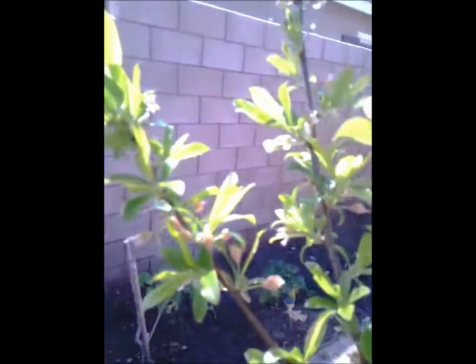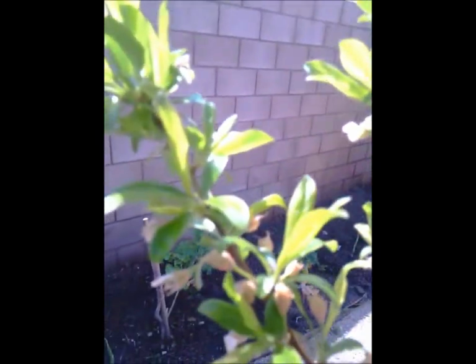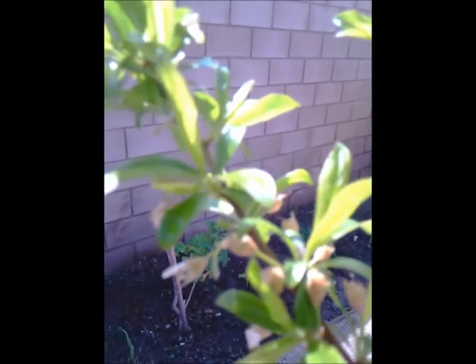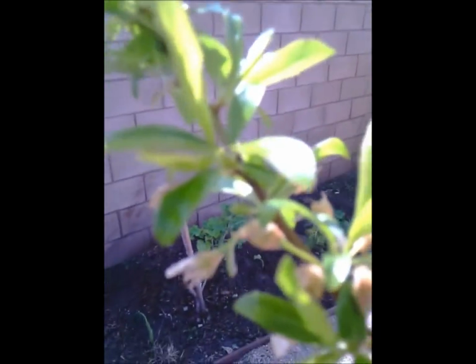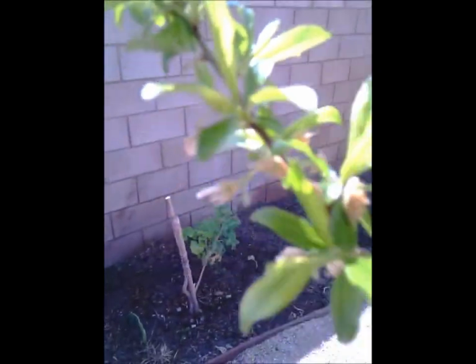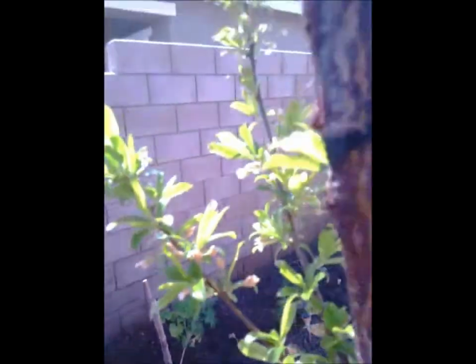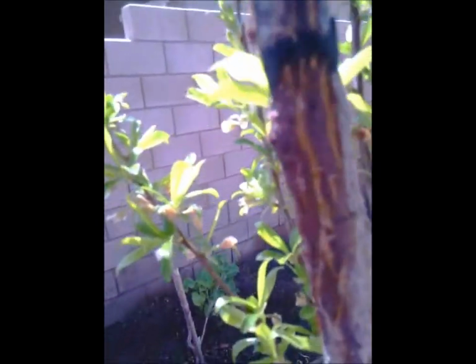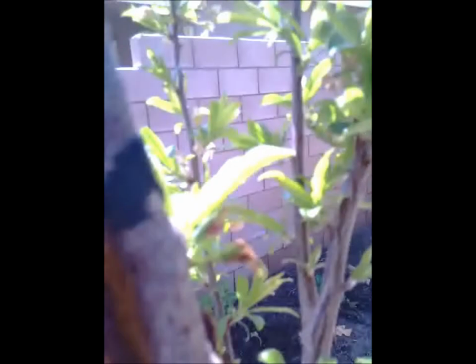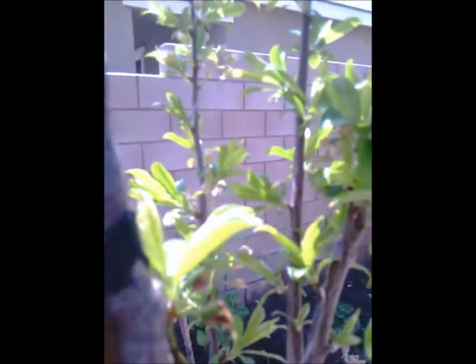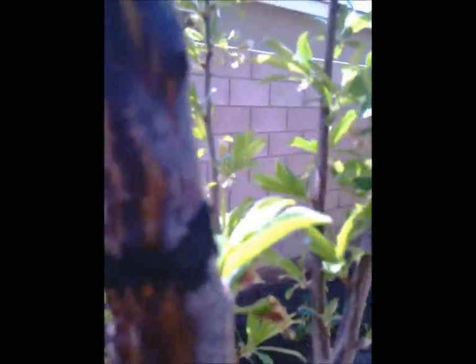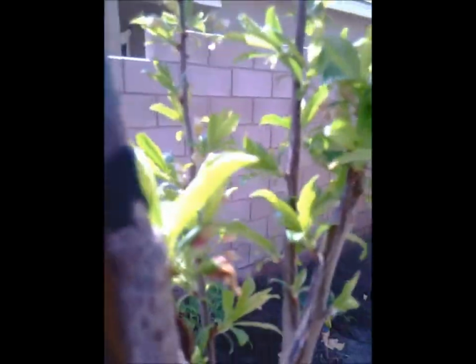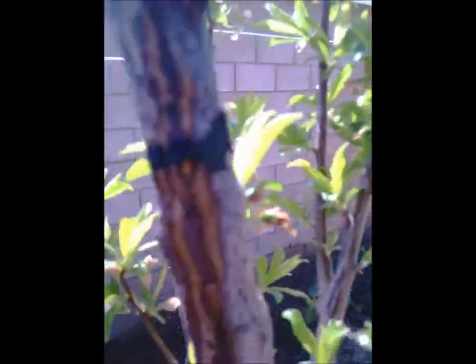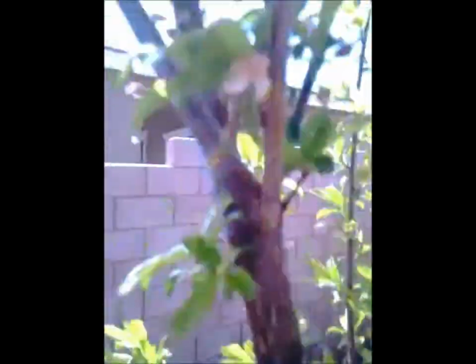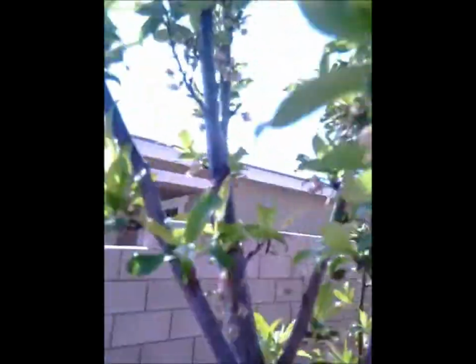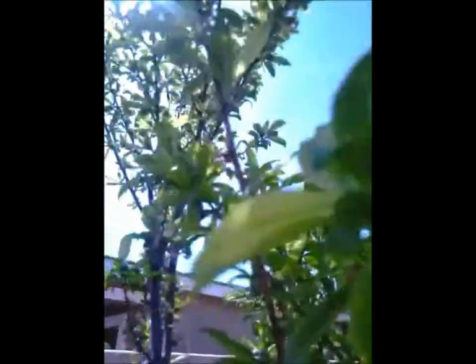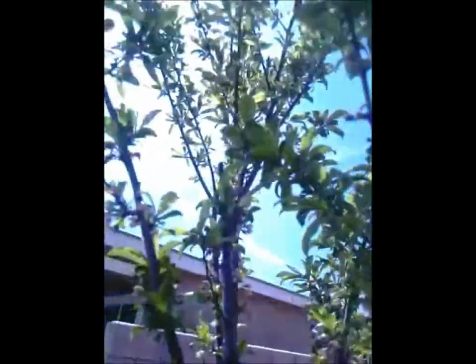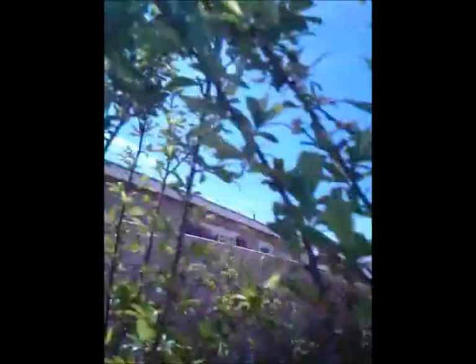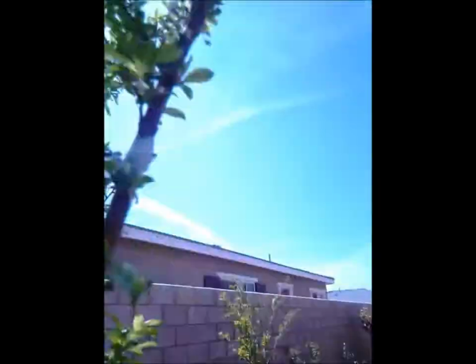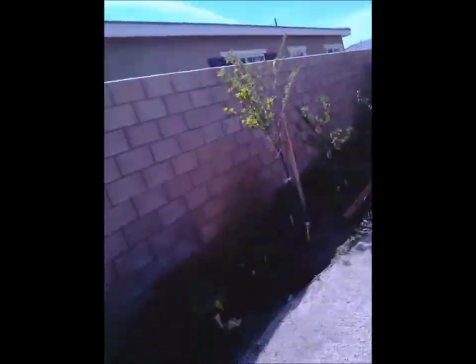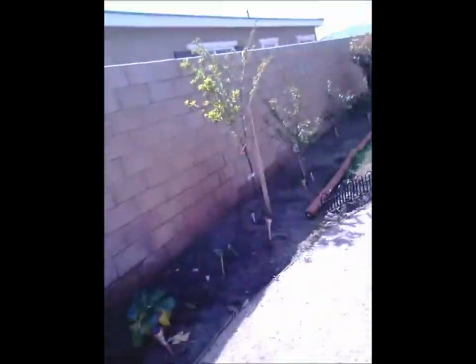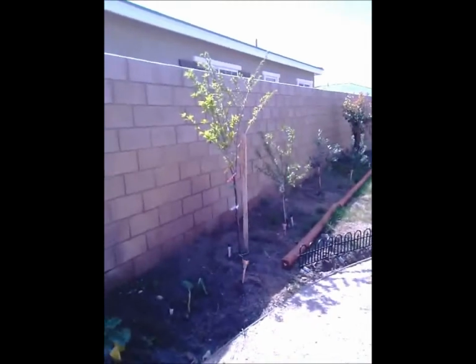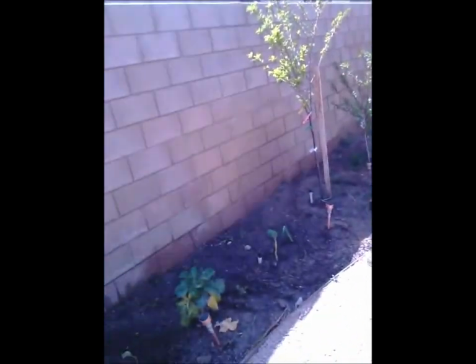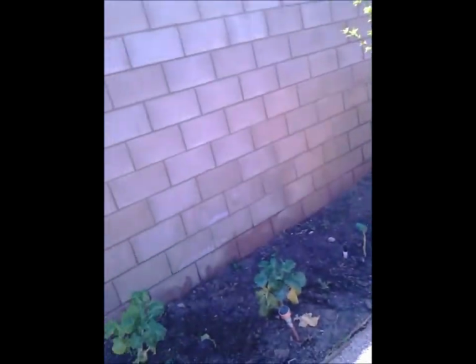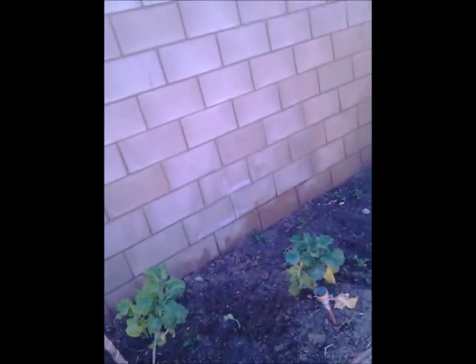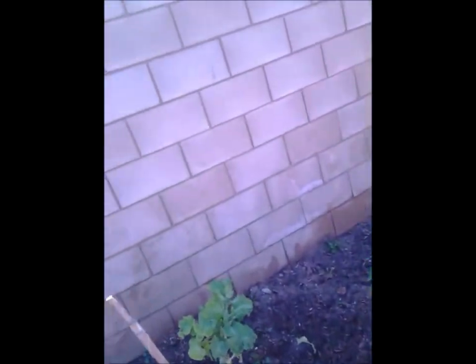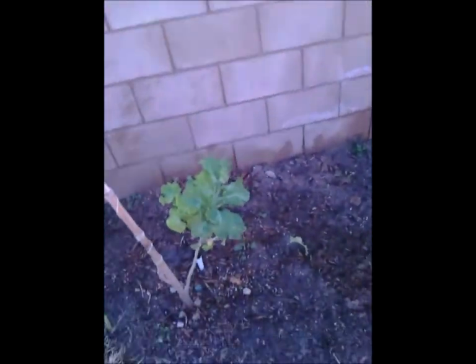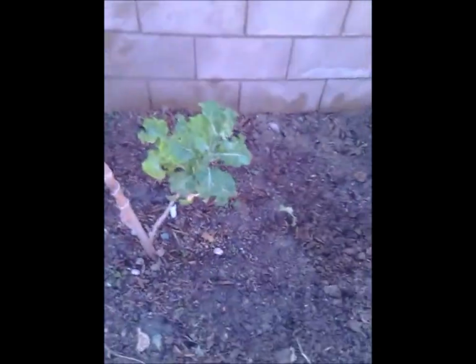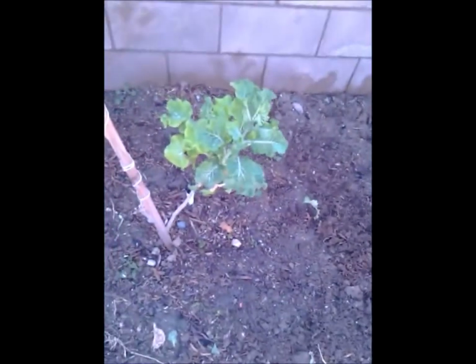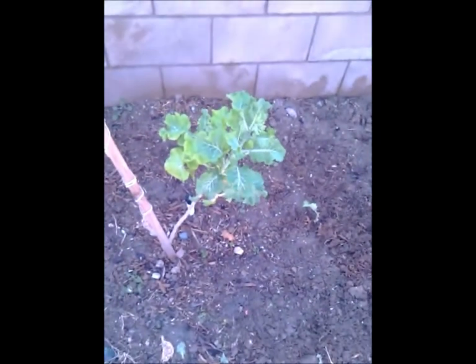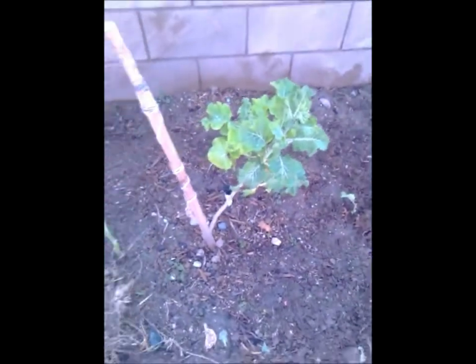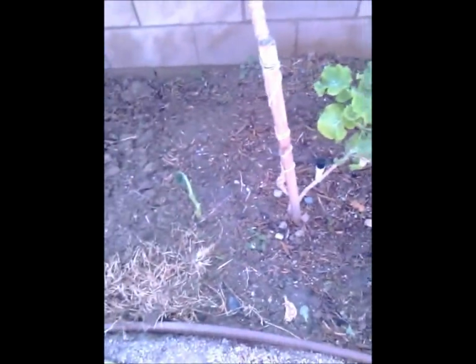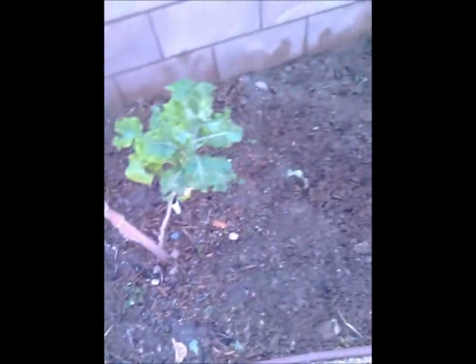A lot of blooms on the trees — just plums. Plums are going to be here this year, a lot of them. Didn't get any last year because the rain and wind blew all the plums out. Collard greens growing.